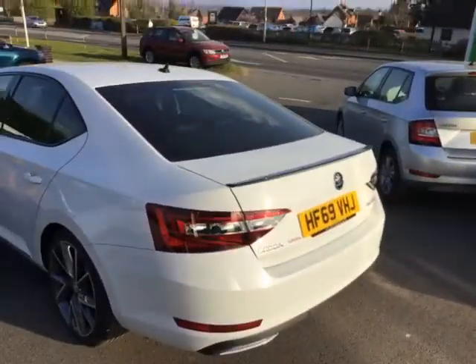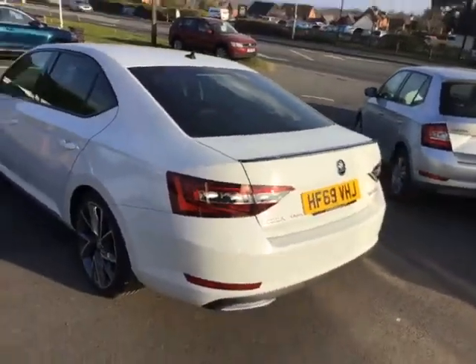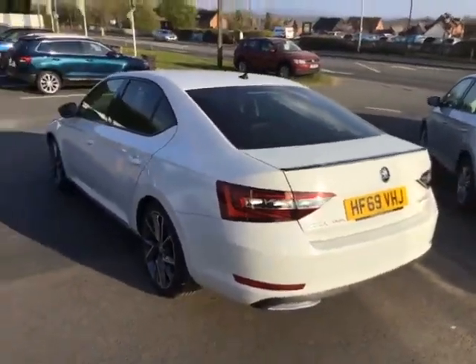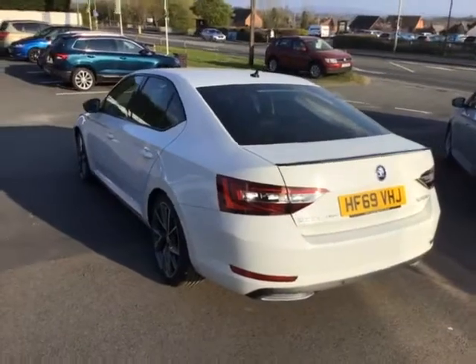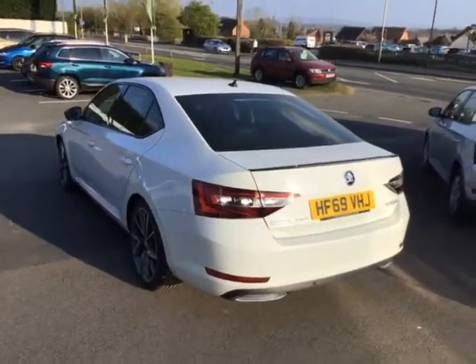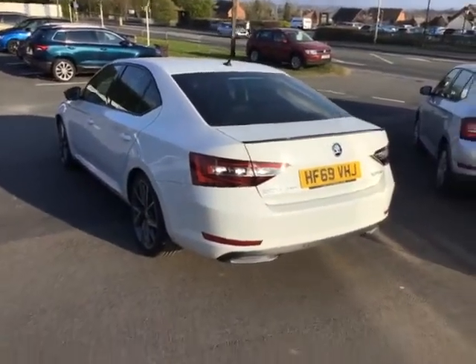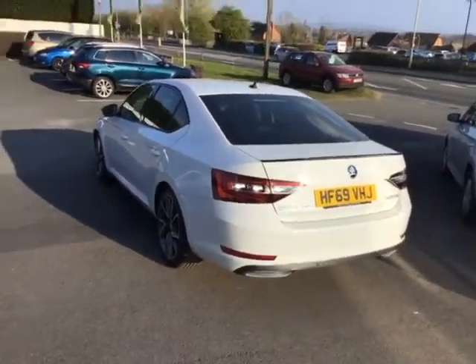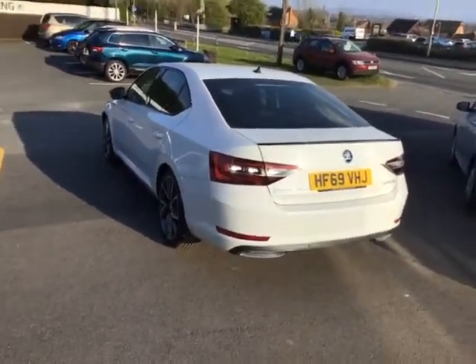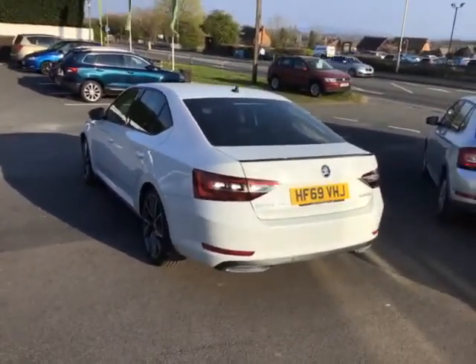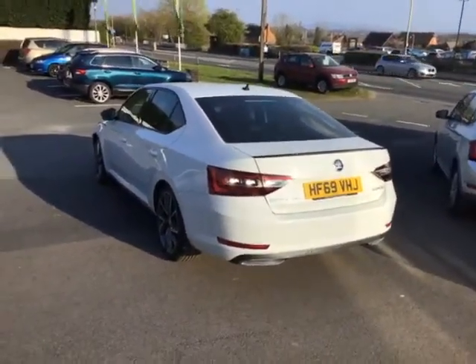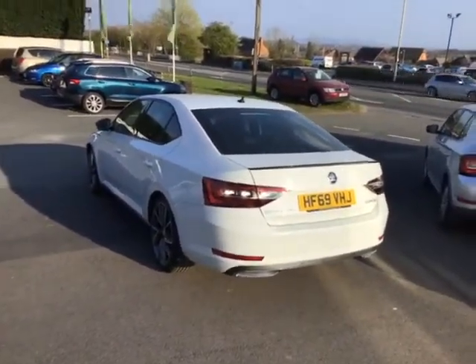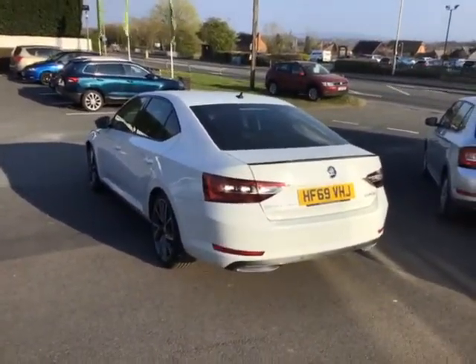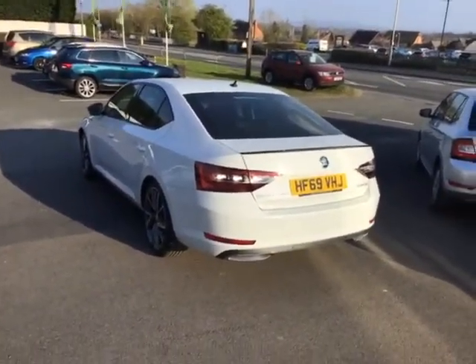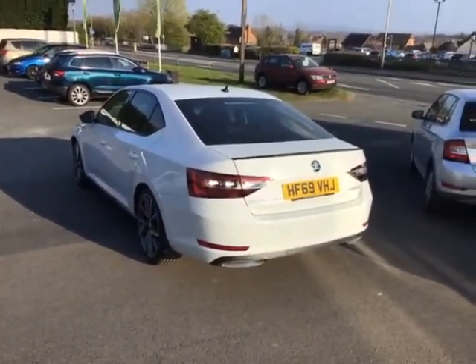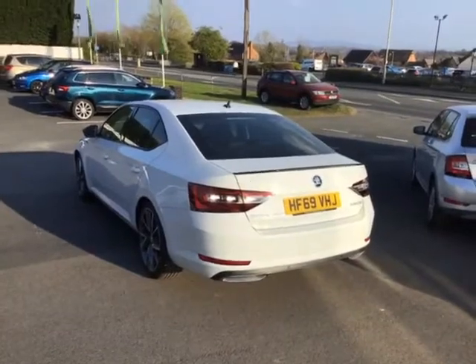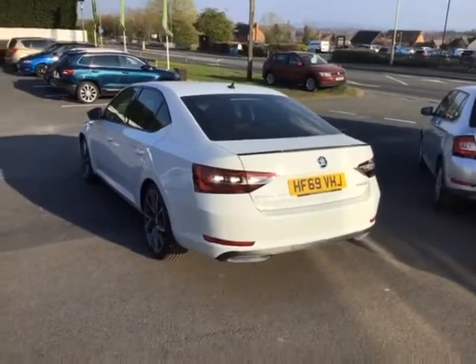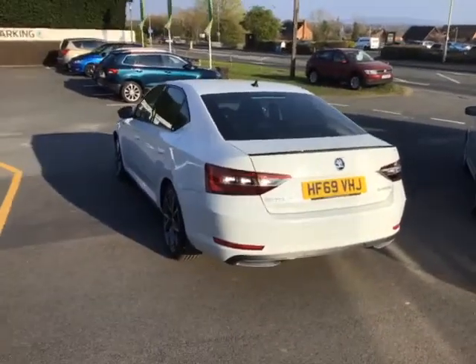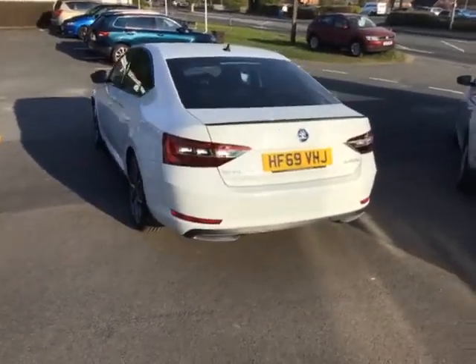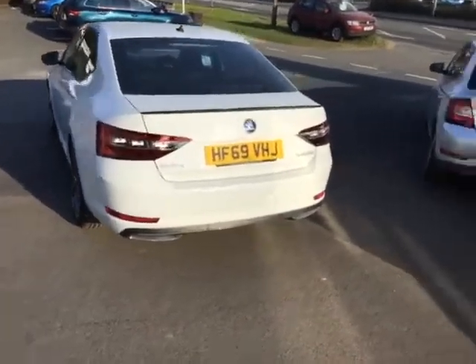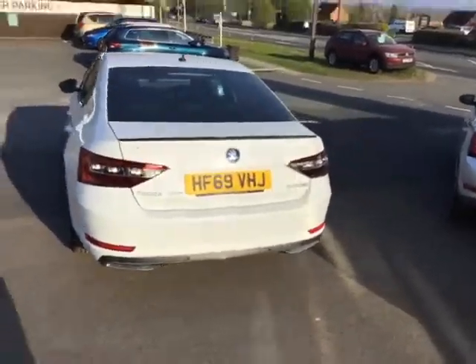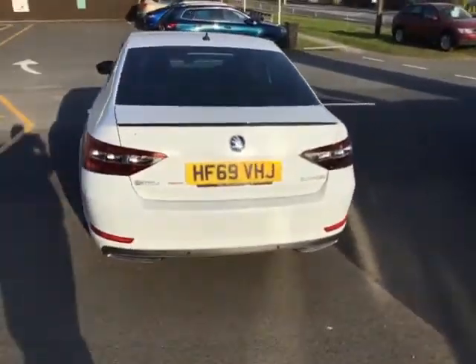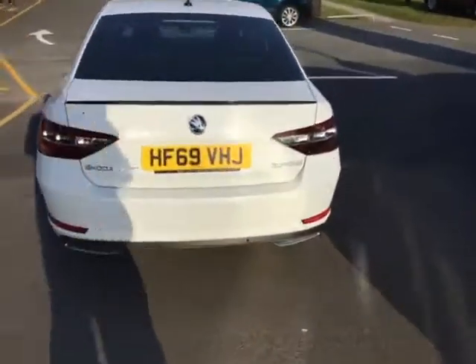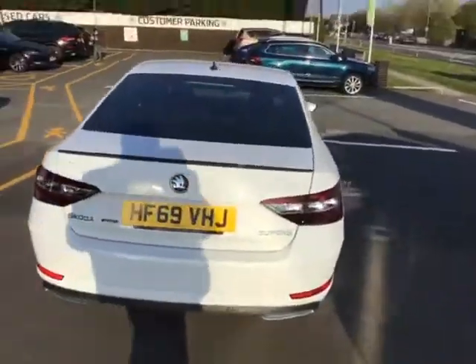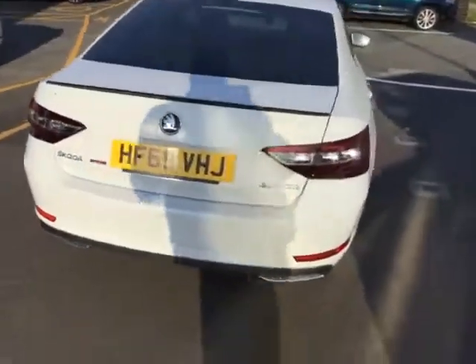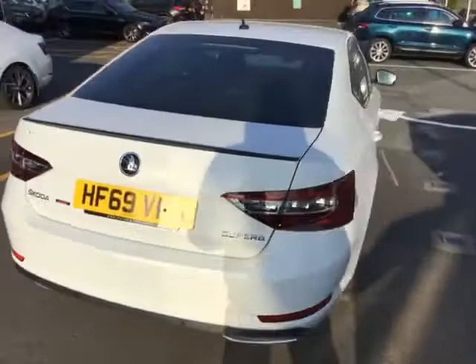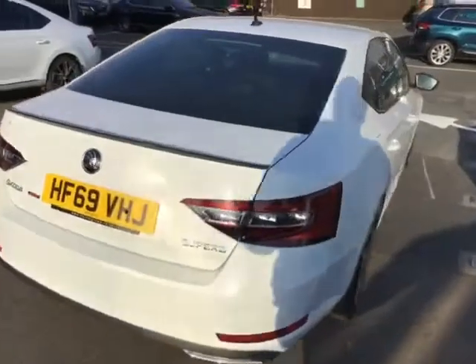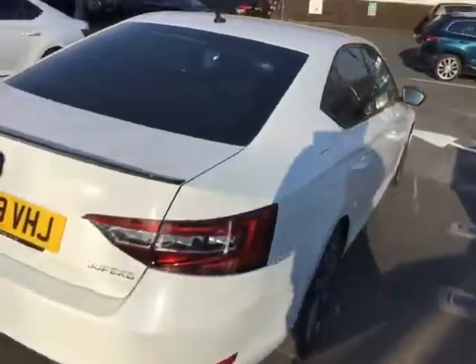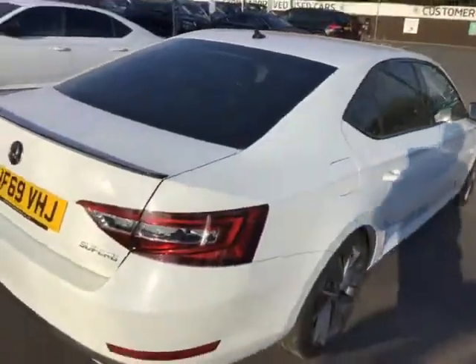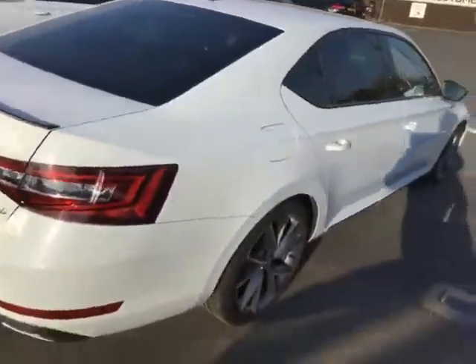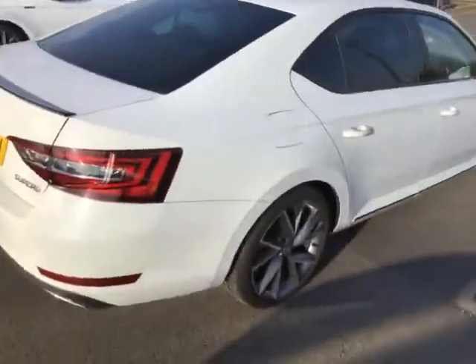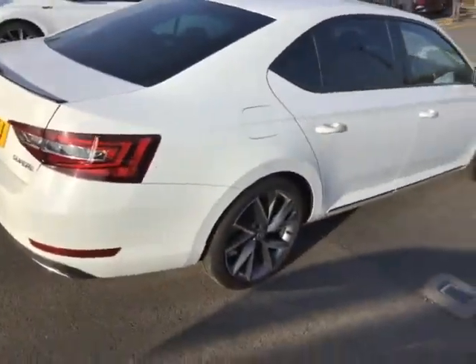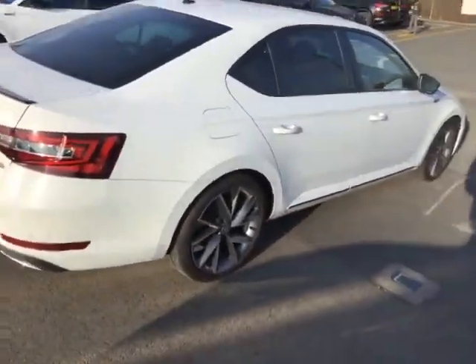When you come and have a look at the car, remind me to tell you about the 2-year free servicing, free warranty, and free breakdown assistance offer we've got on at present. So, a great package.